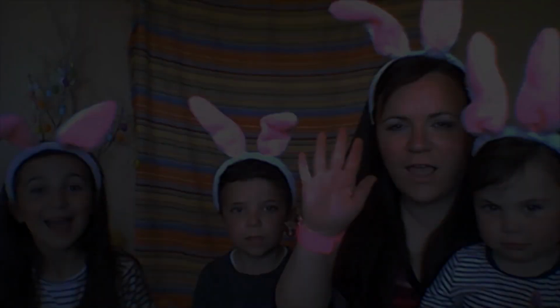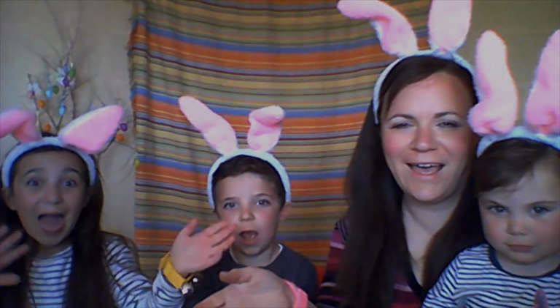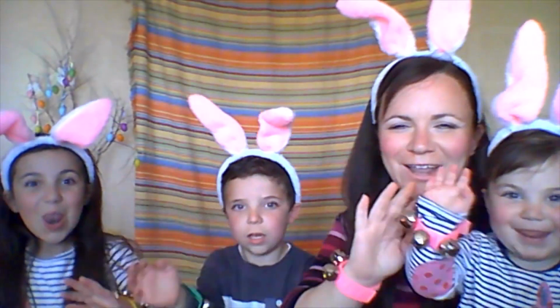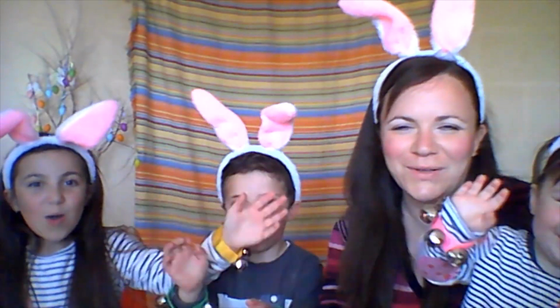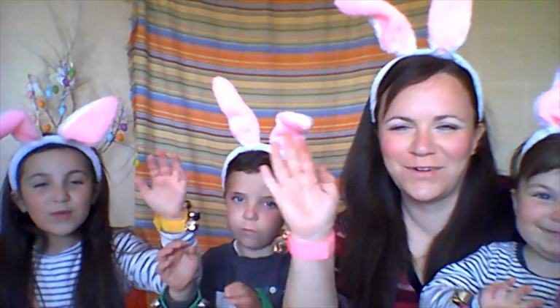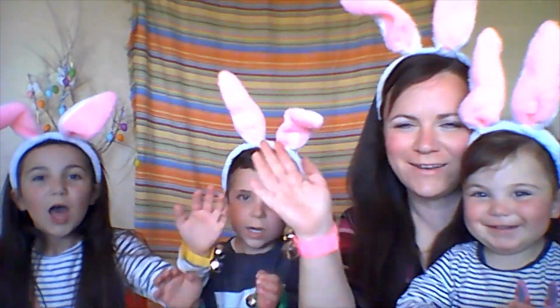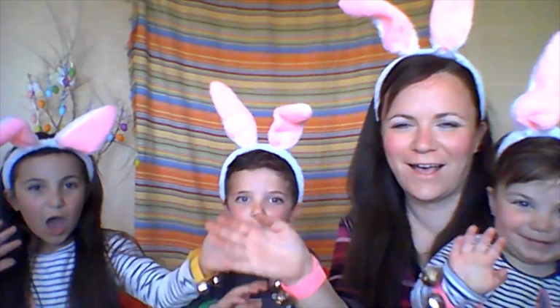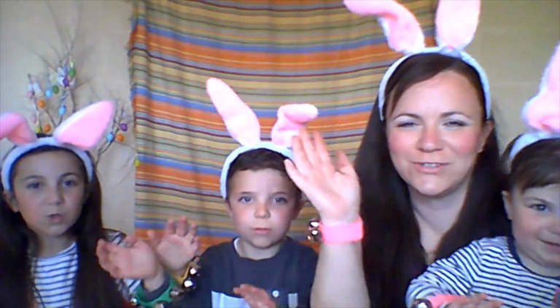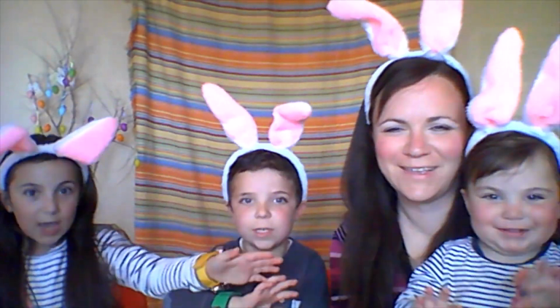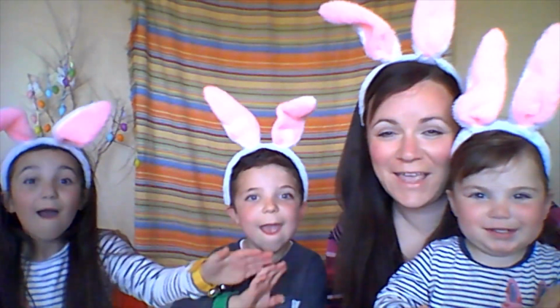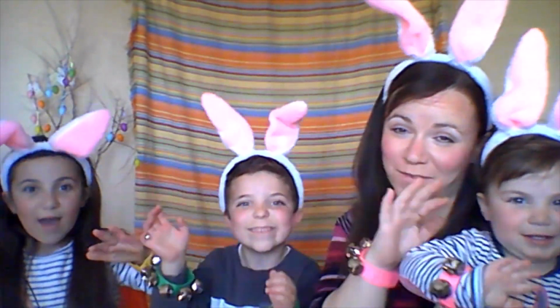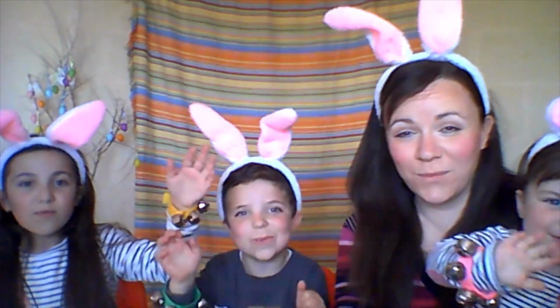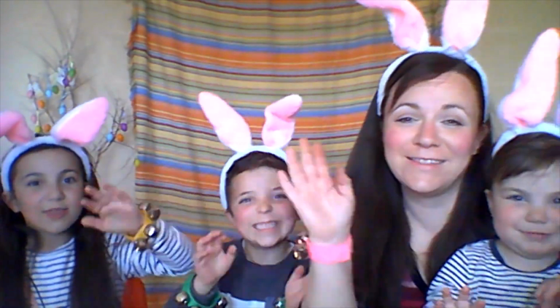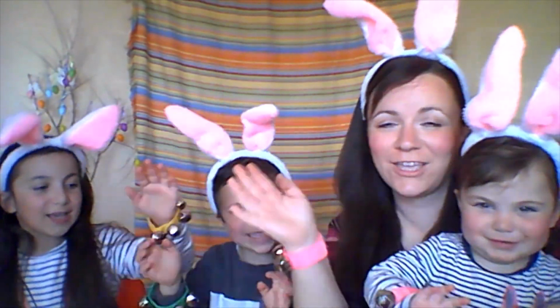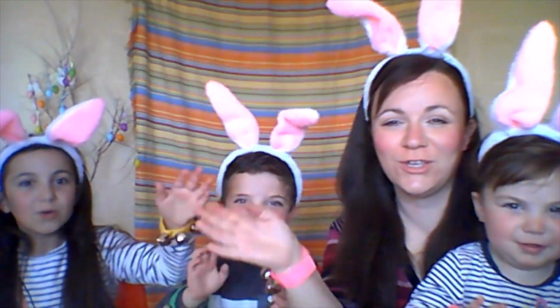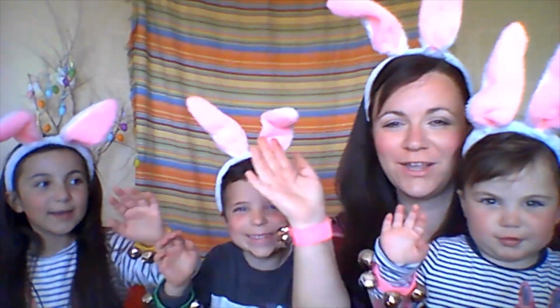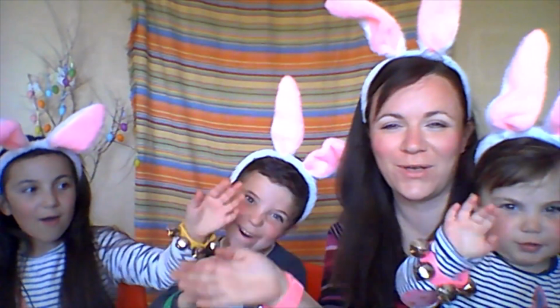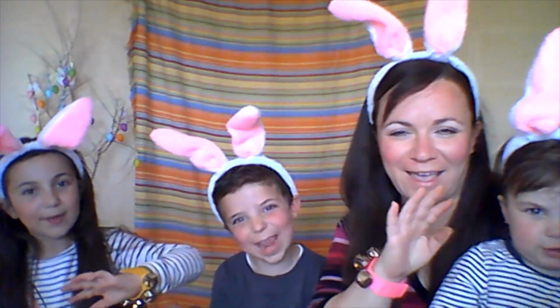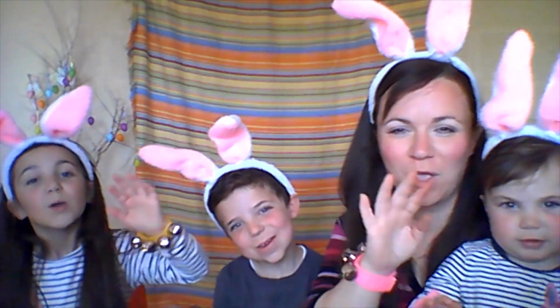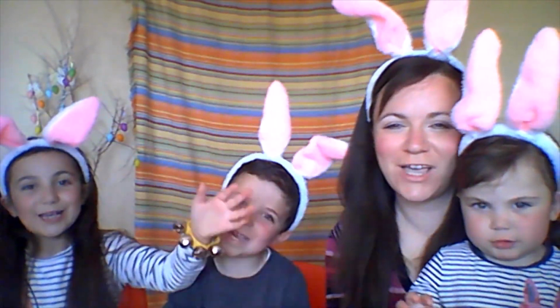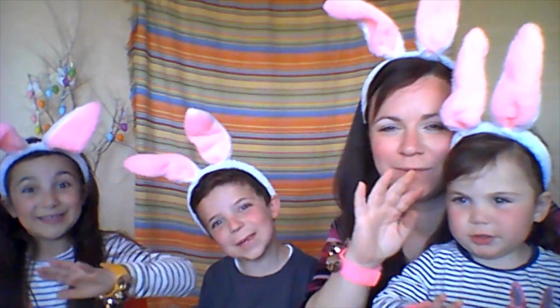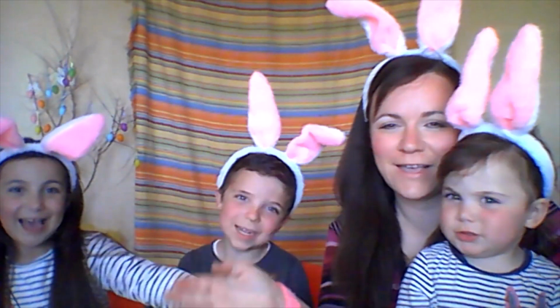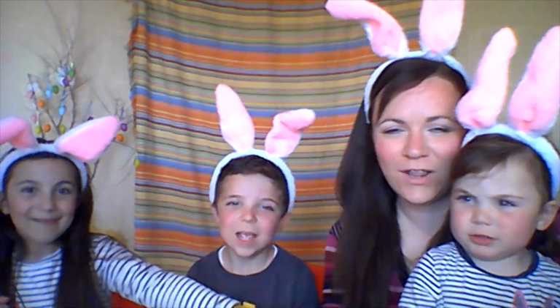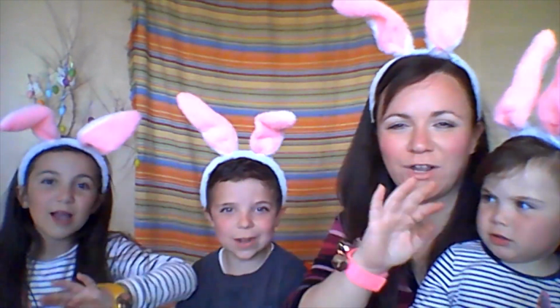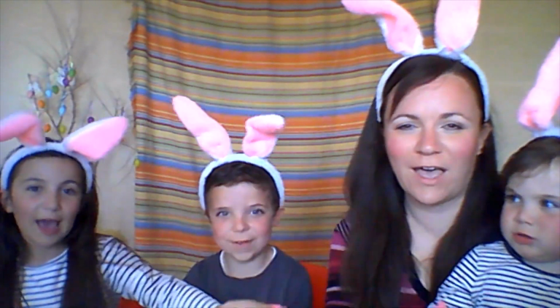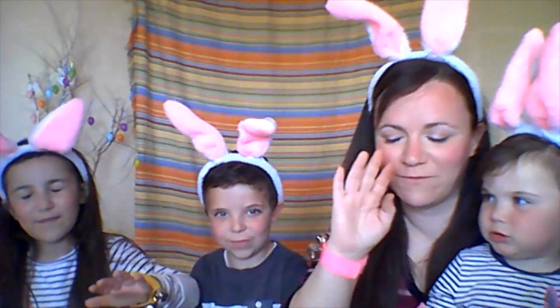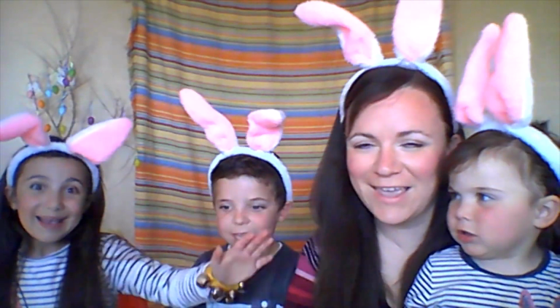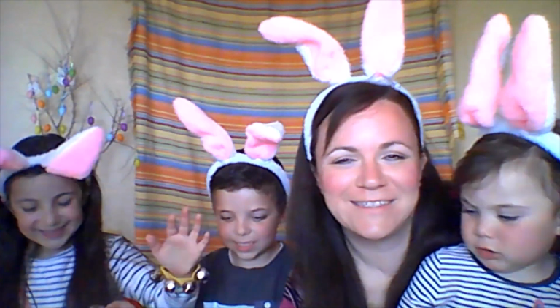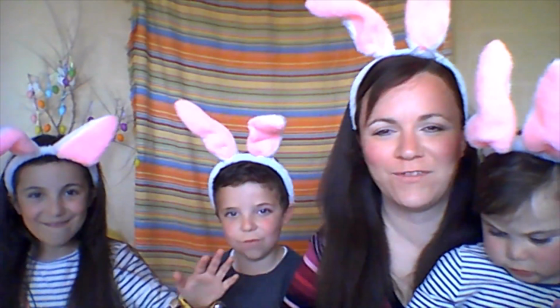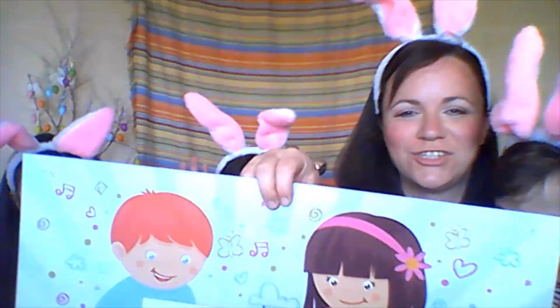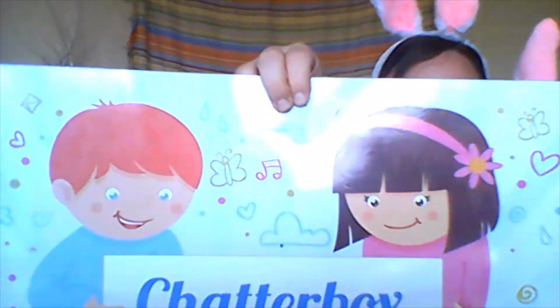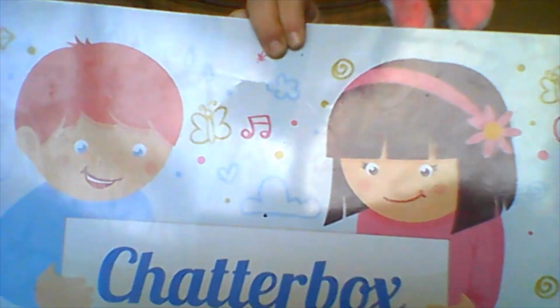Hello everyone, how are you today? Very well, thank you, we're okay. We just begun, we're going to have some fun. It's time for Chatterbox!